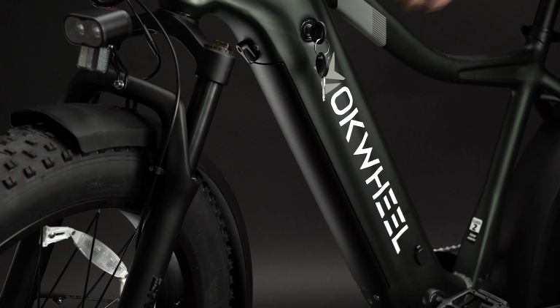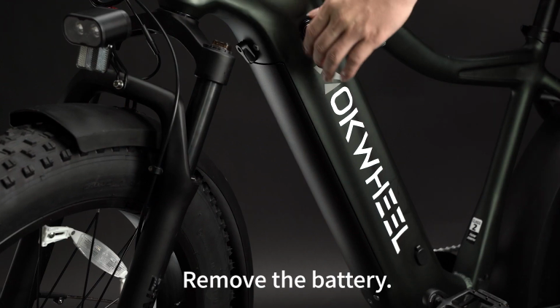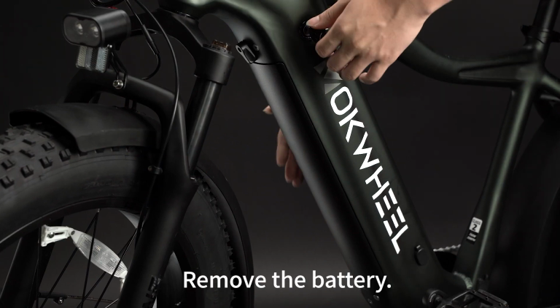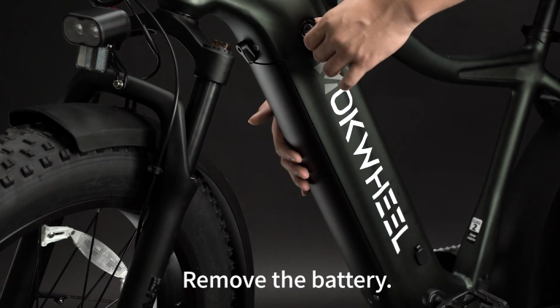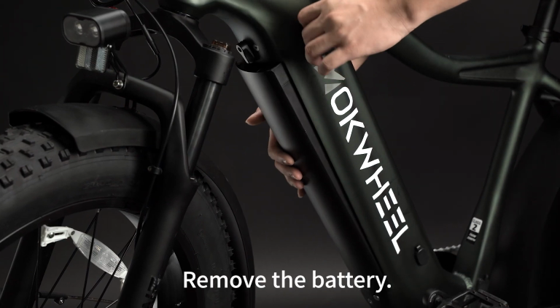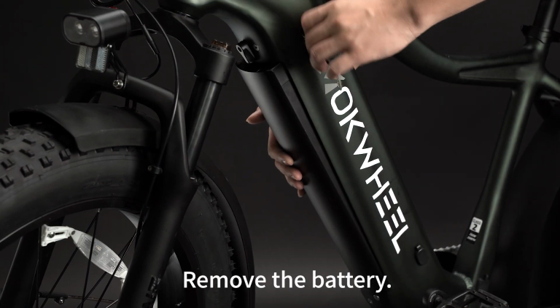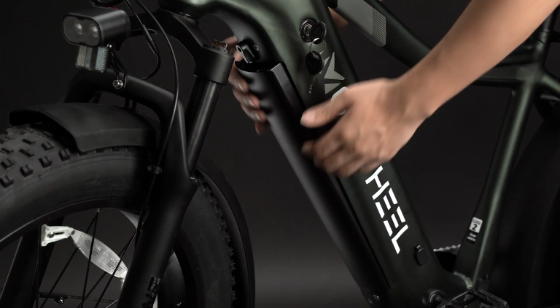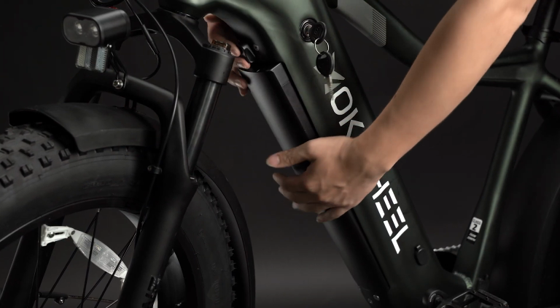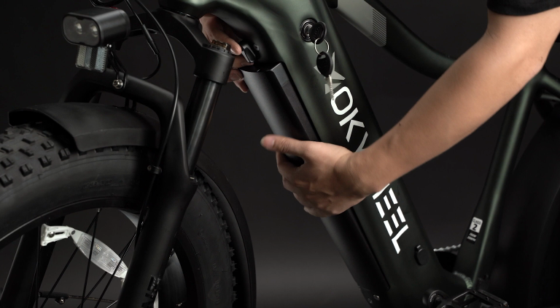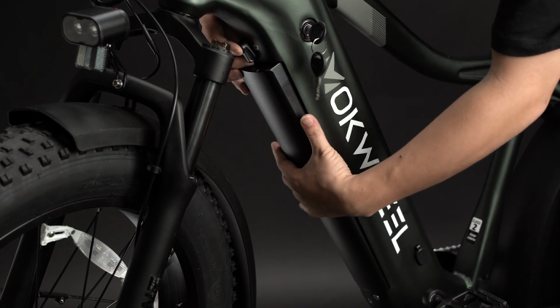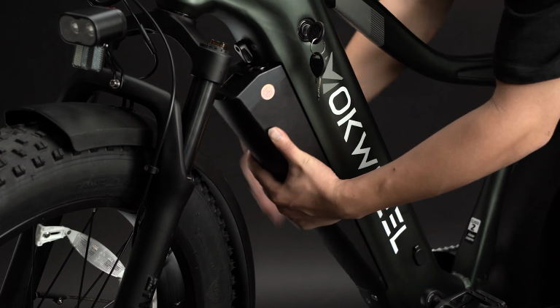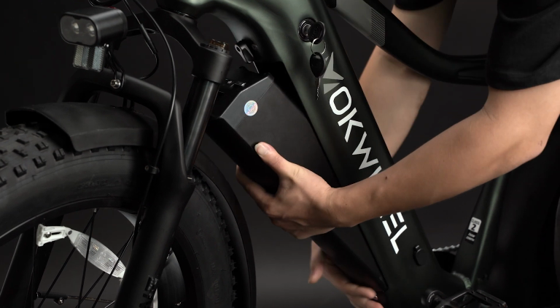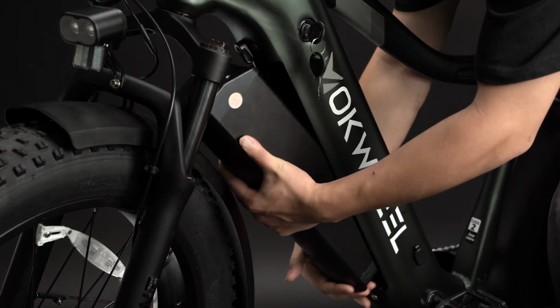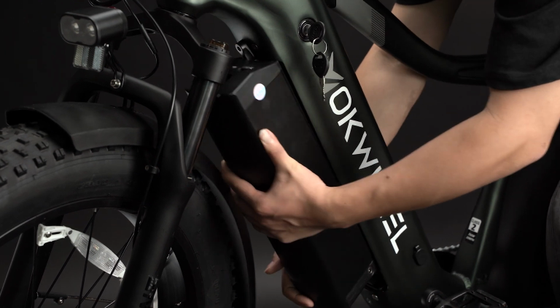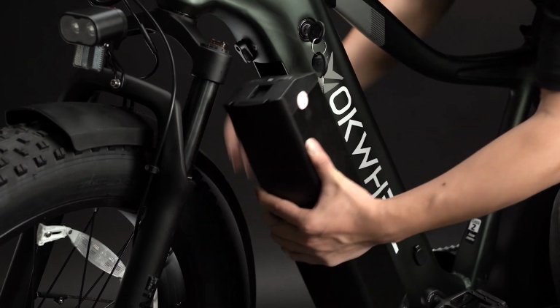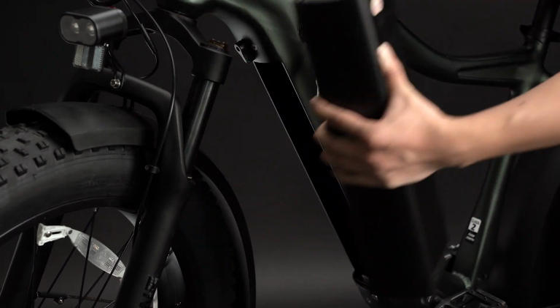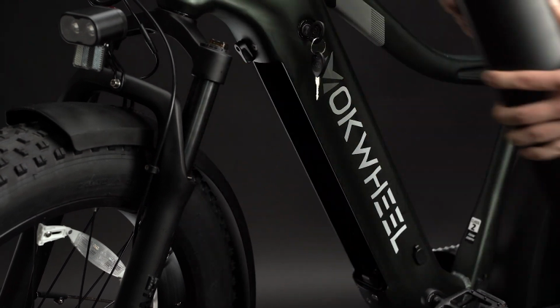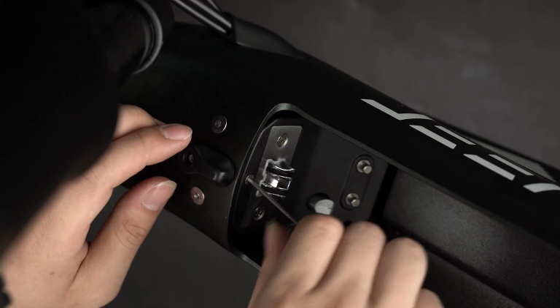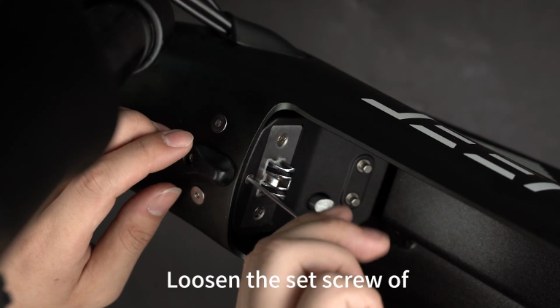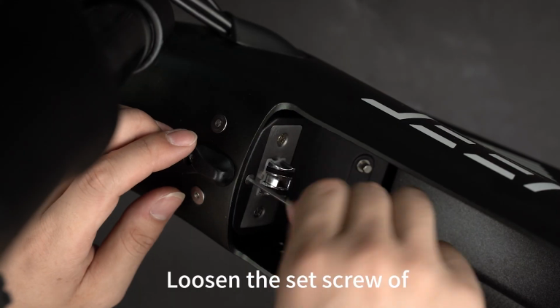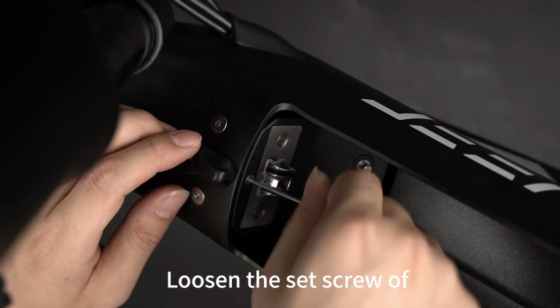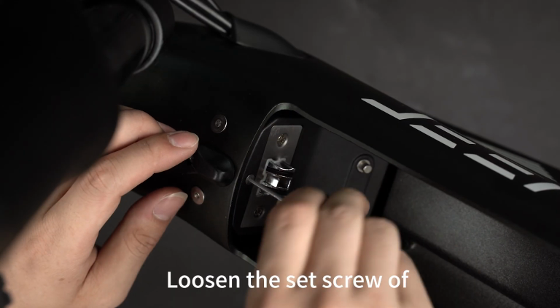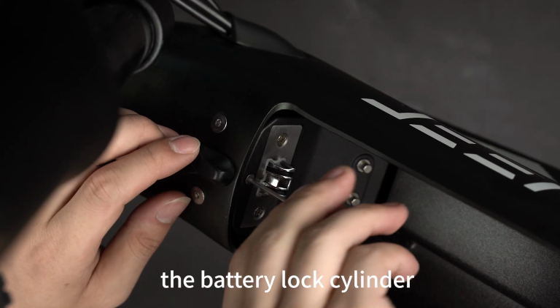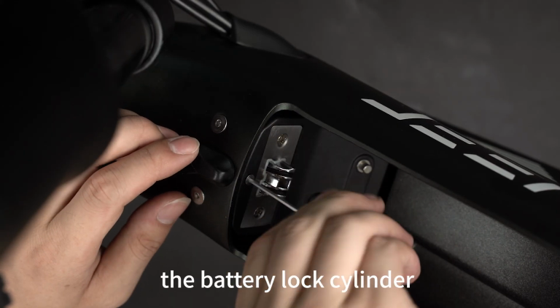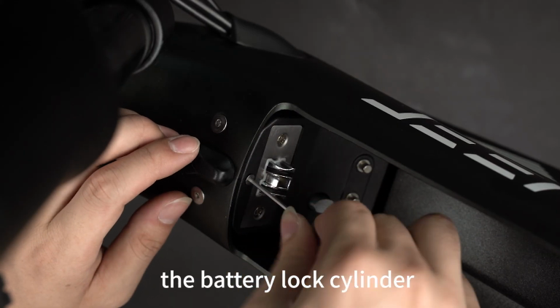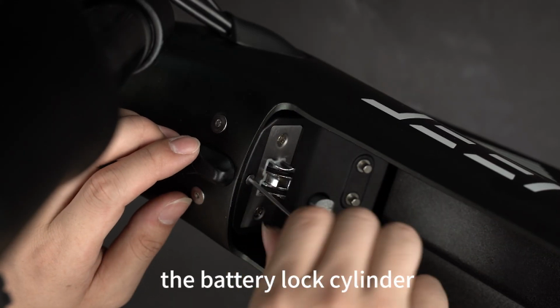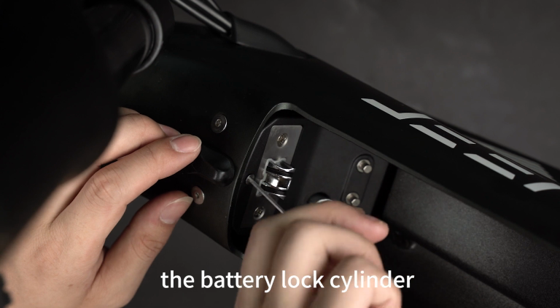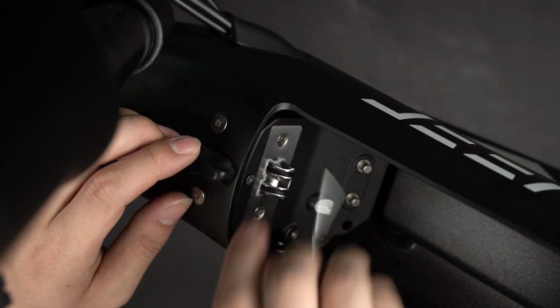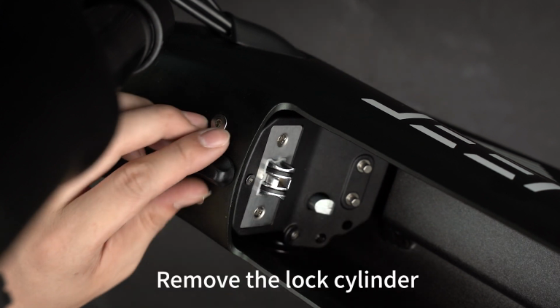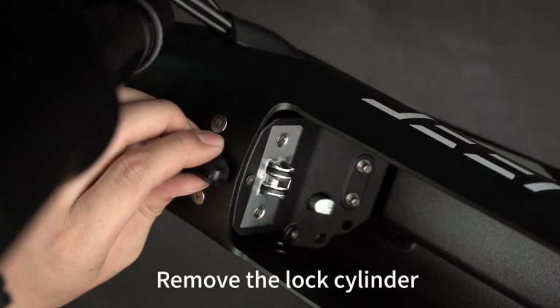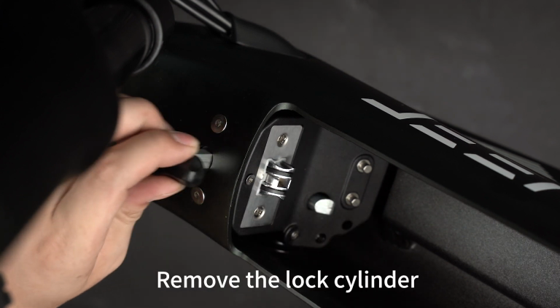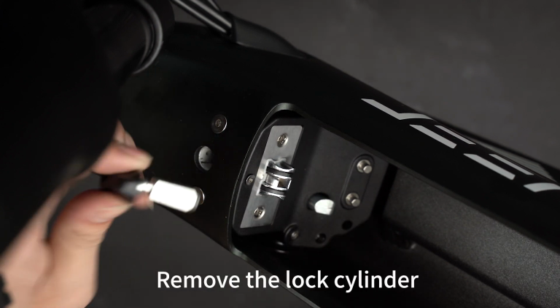Remove the battery. Loosen the set screw of the battery lock cylinder. Remove the lock cylinder.